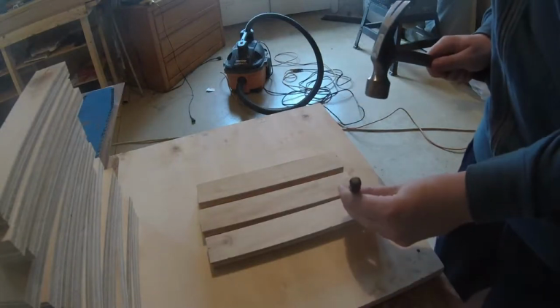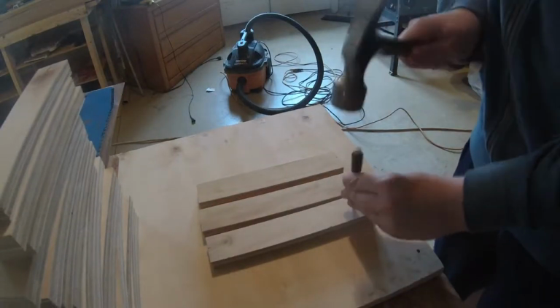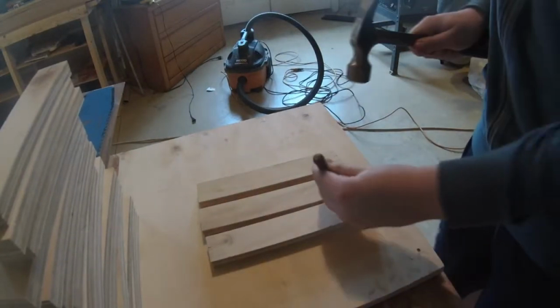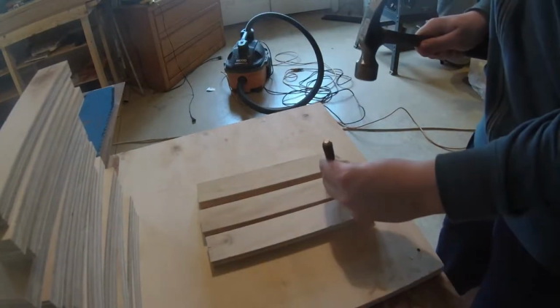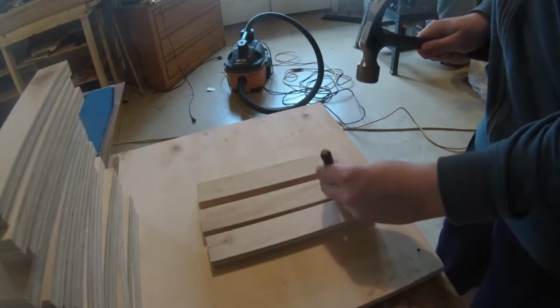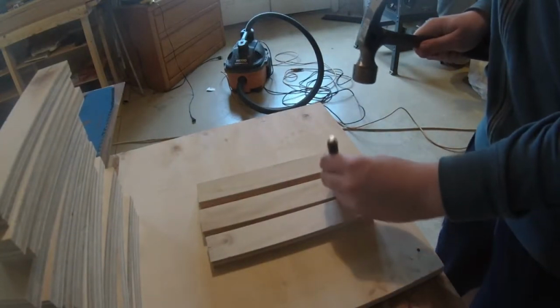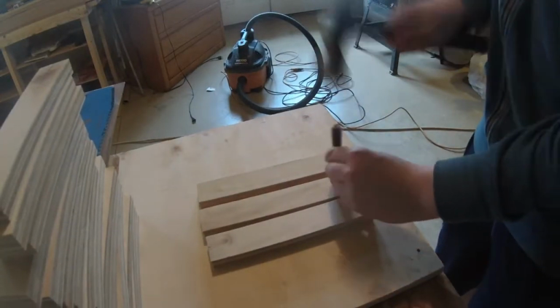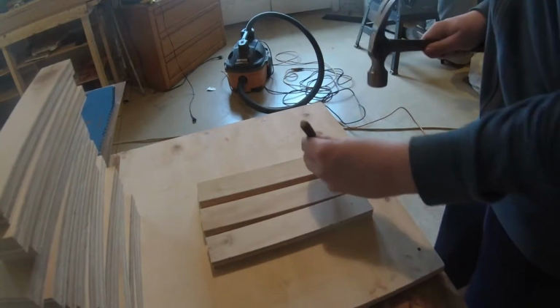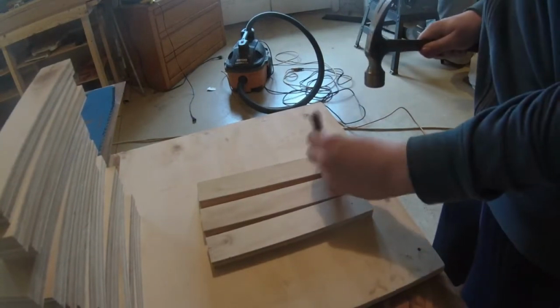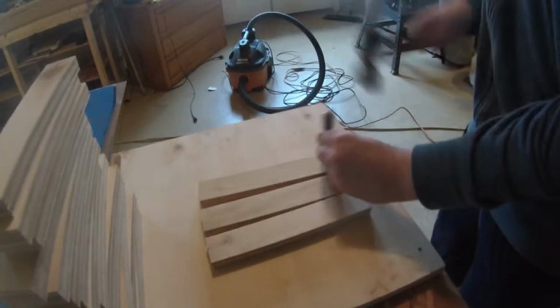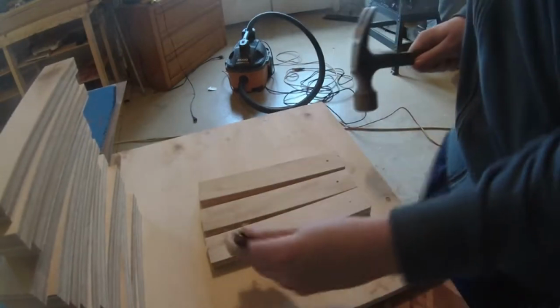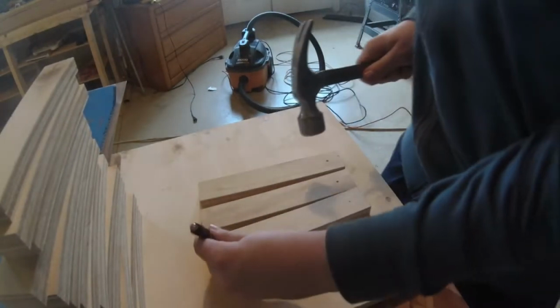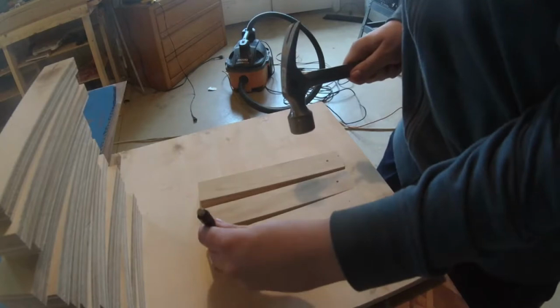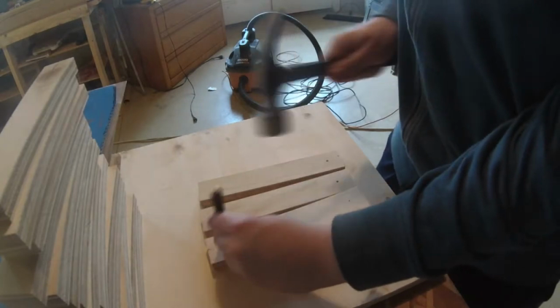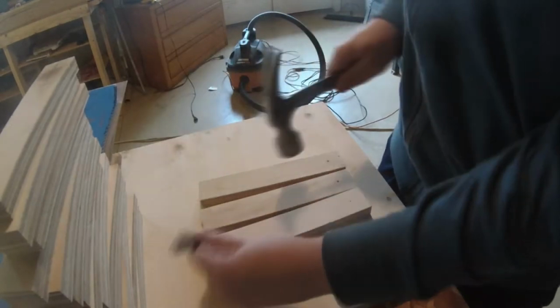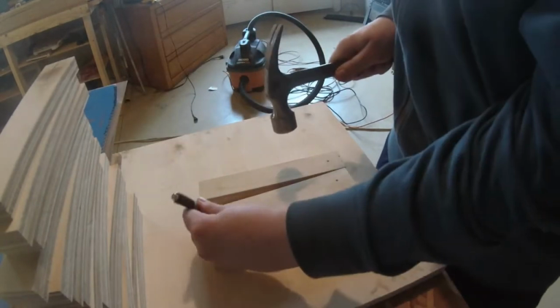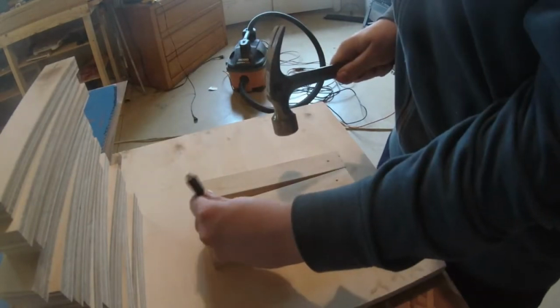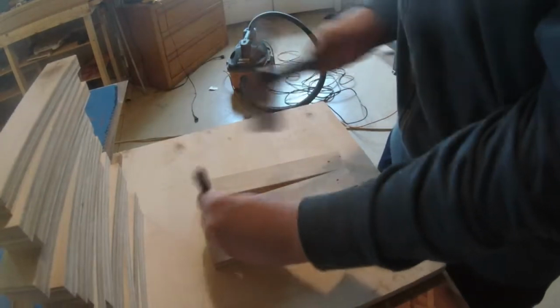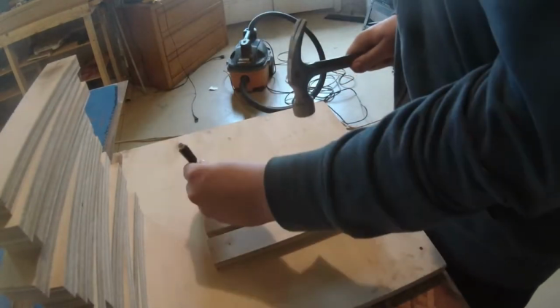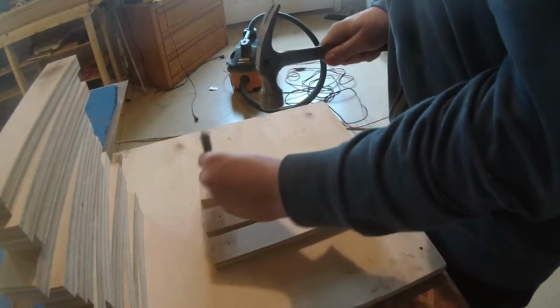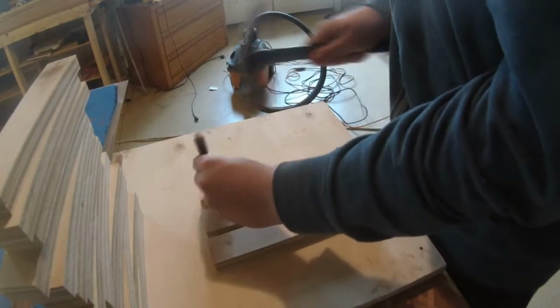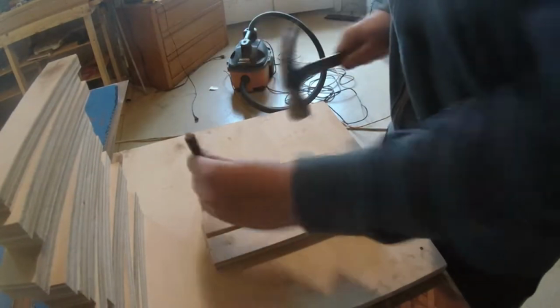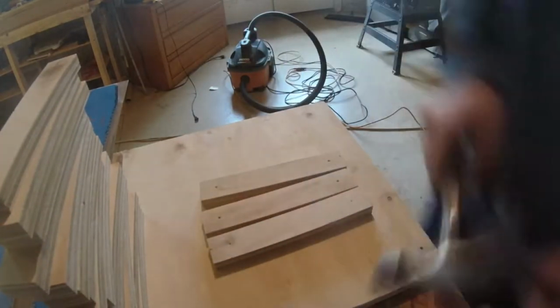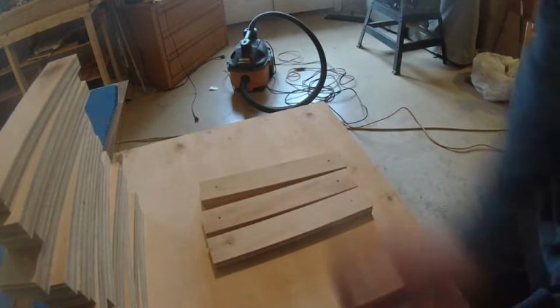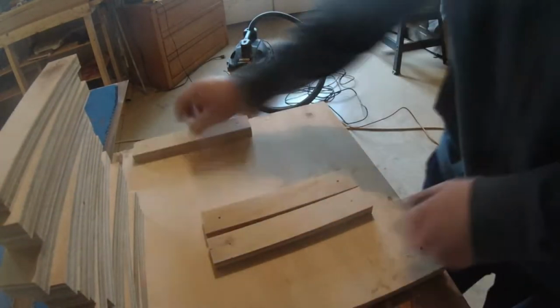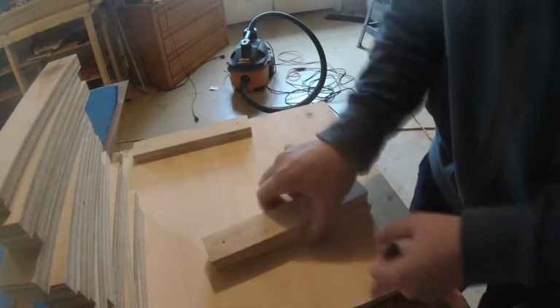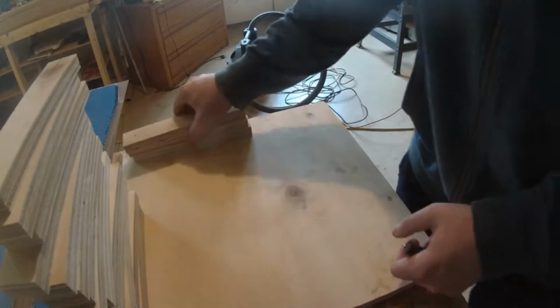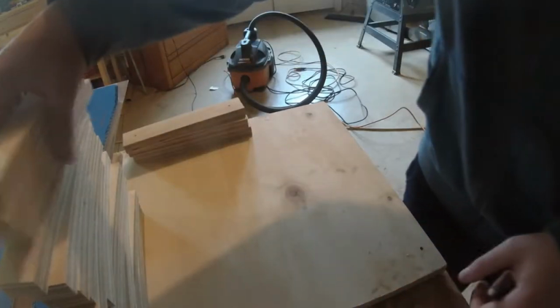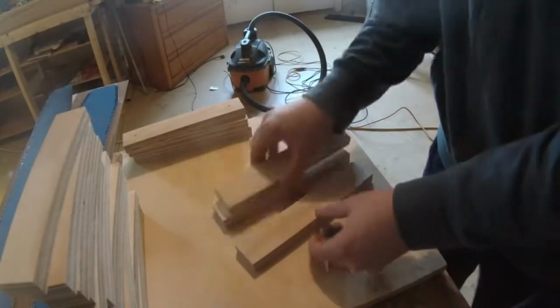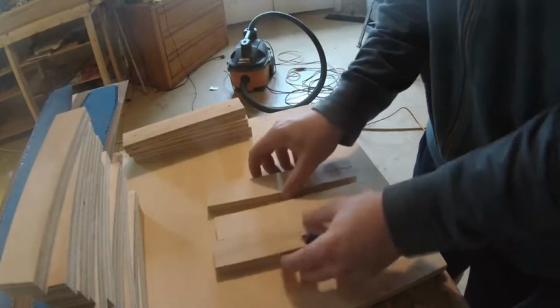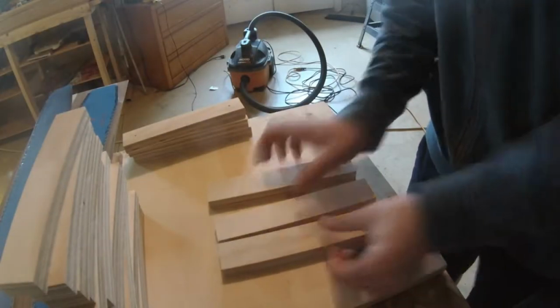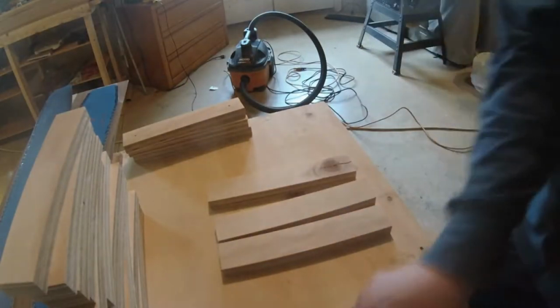Now that you've cut all your pieces, the next step is to center punch them so you can drill holes for the threaded rods used to clamp your press. I'm using quarter-inch threaded rods so I'm using quarter-inch holes.